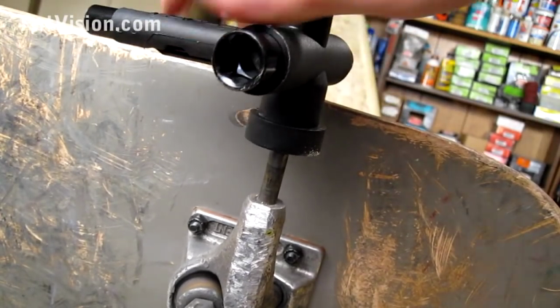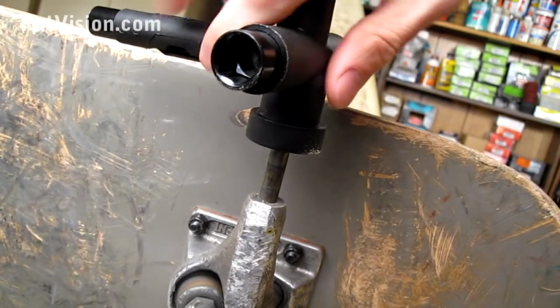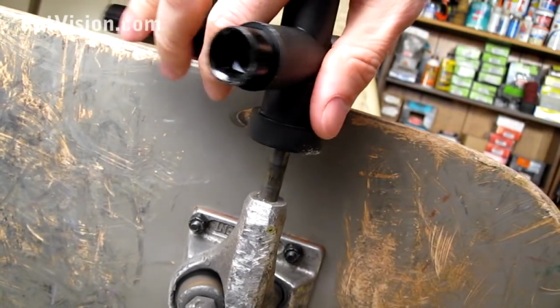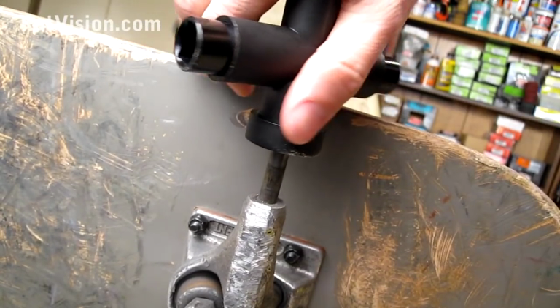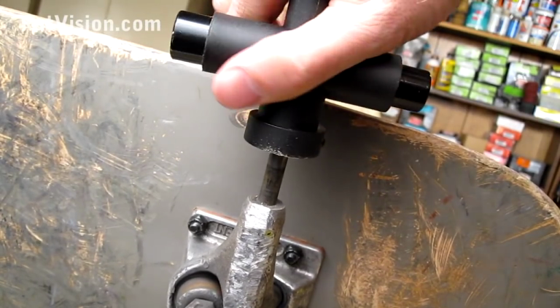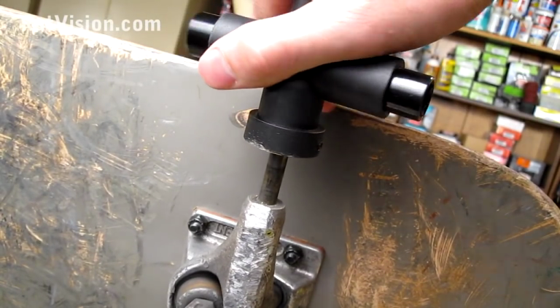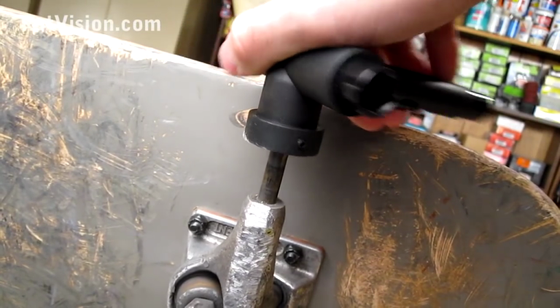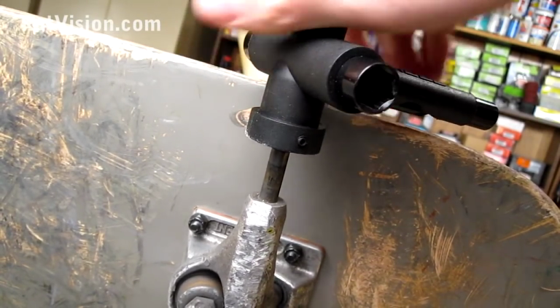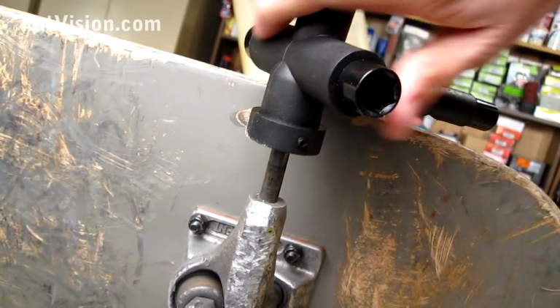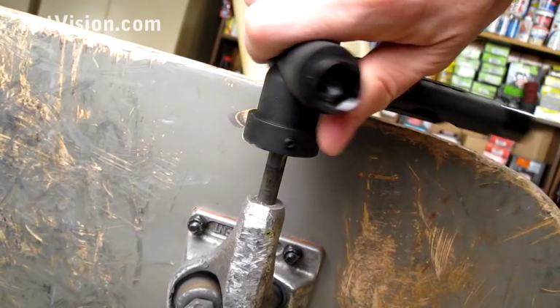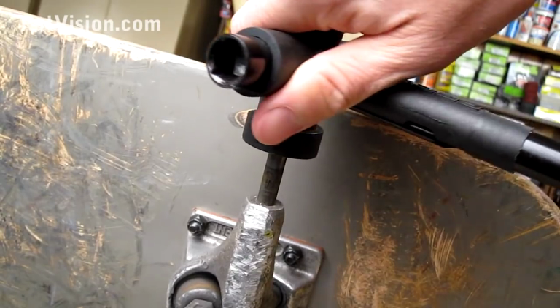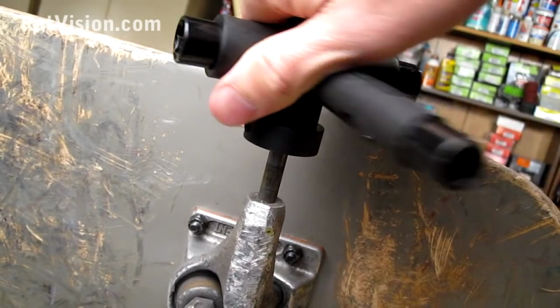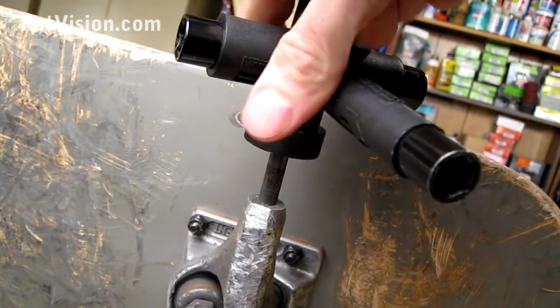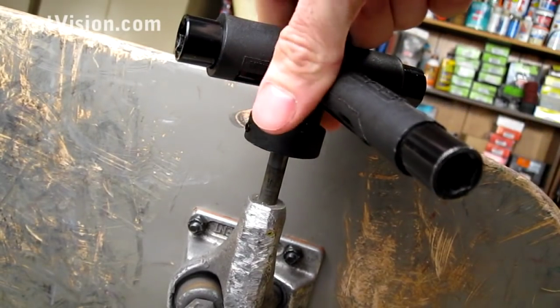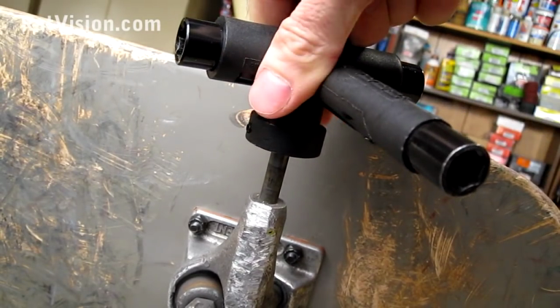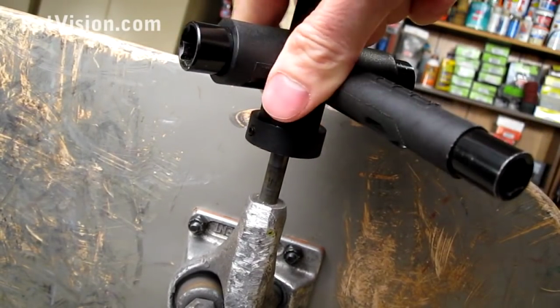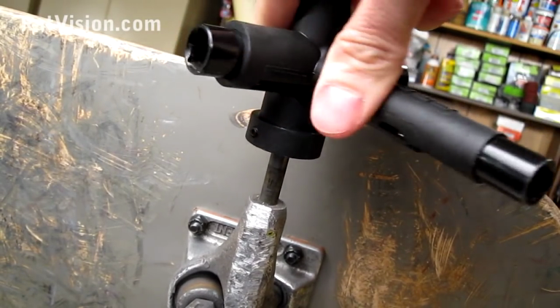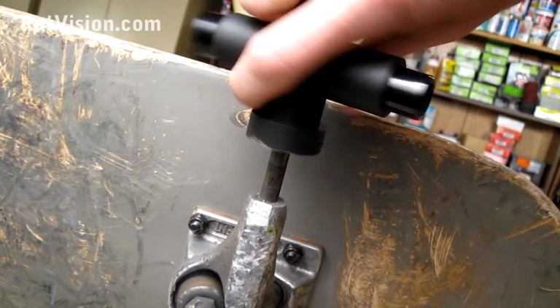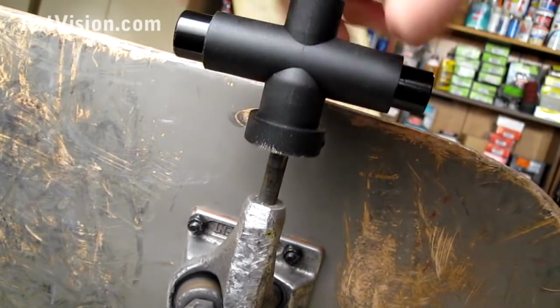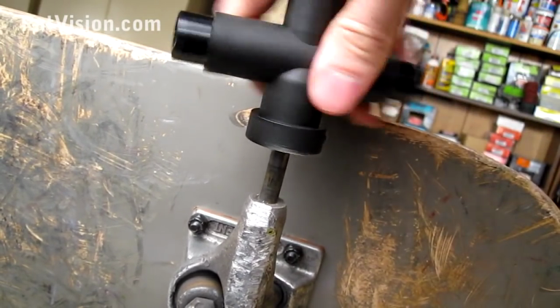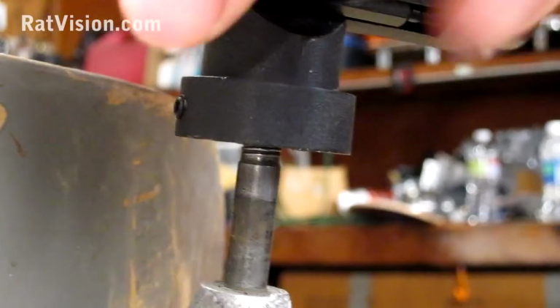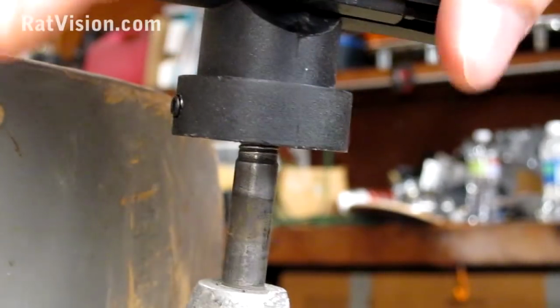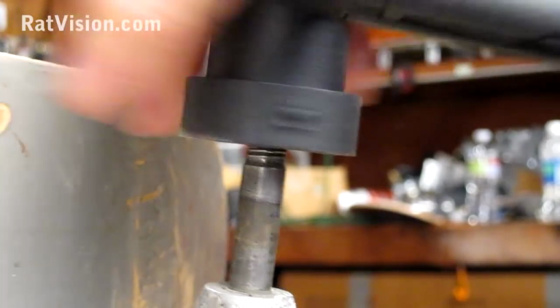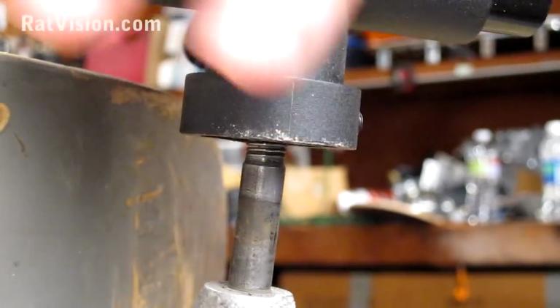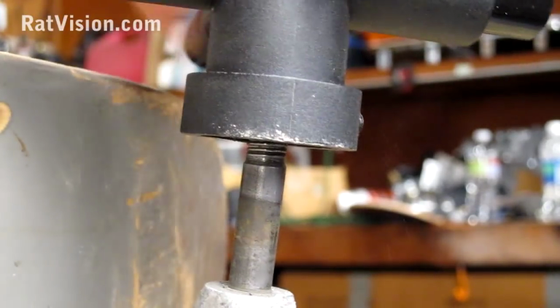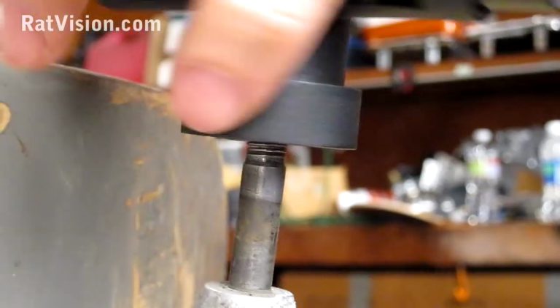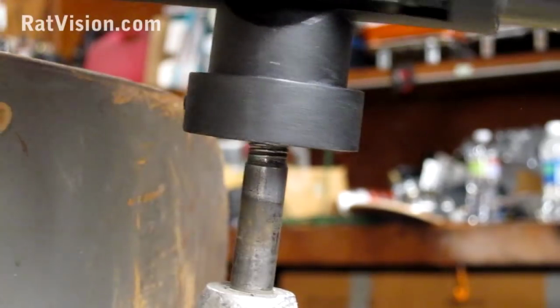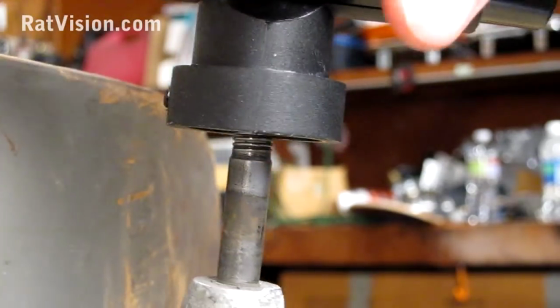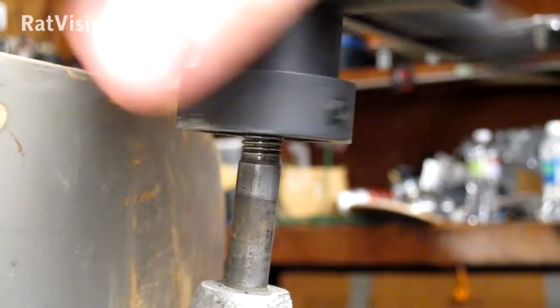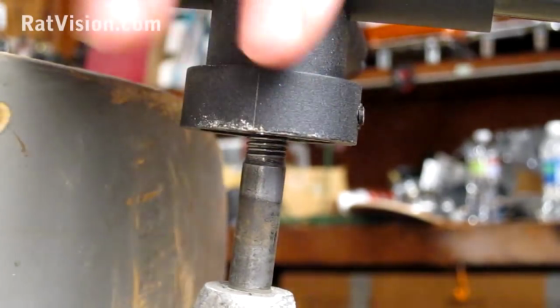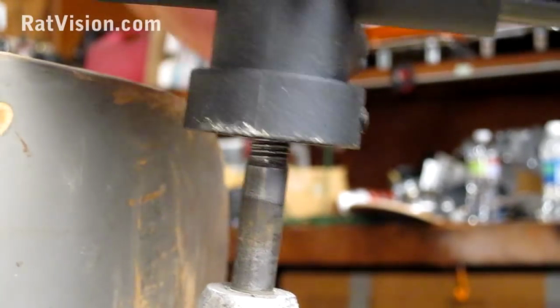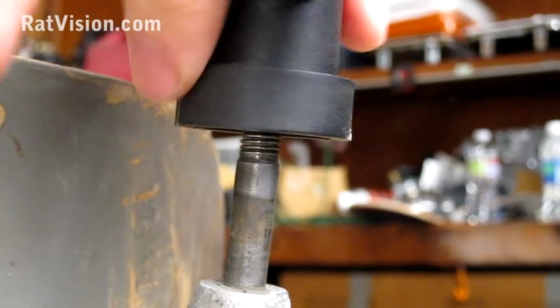Once you get it going down the right path, just keep turning it a little bit. You don't have to go all the way down to the bottom — just turn it until it feels like you're getting some new threads, and then start to back it out.